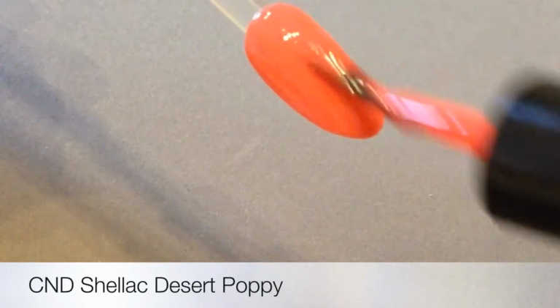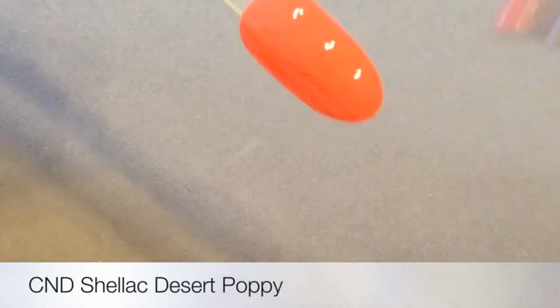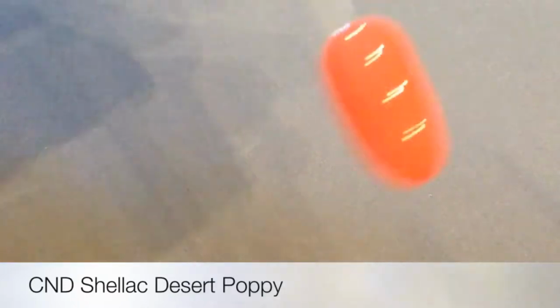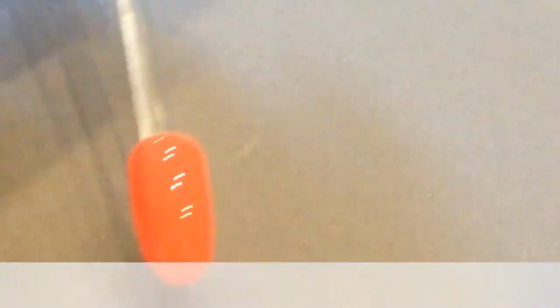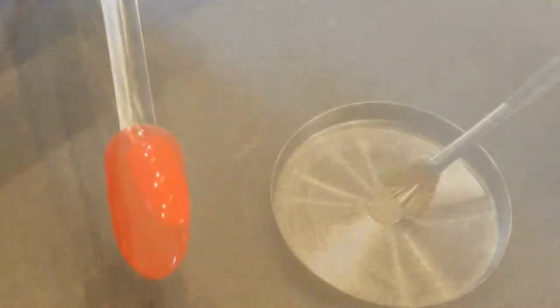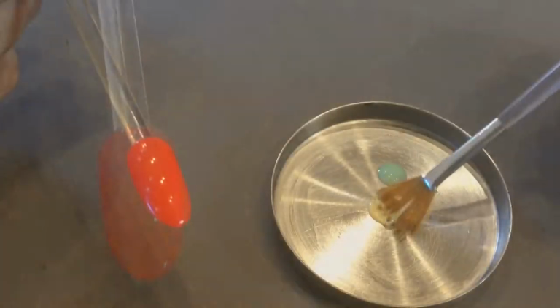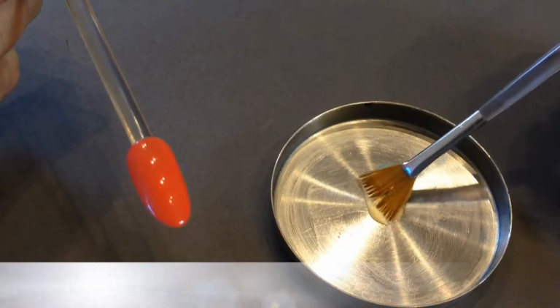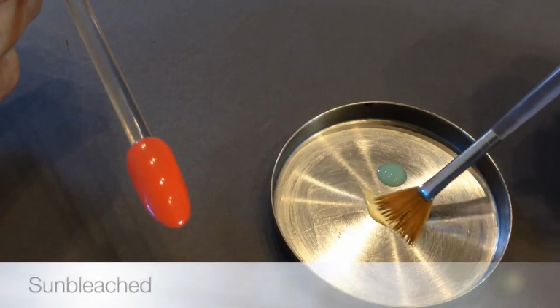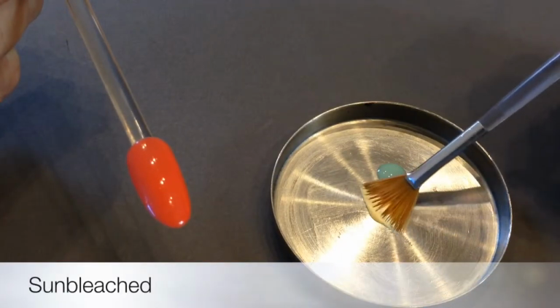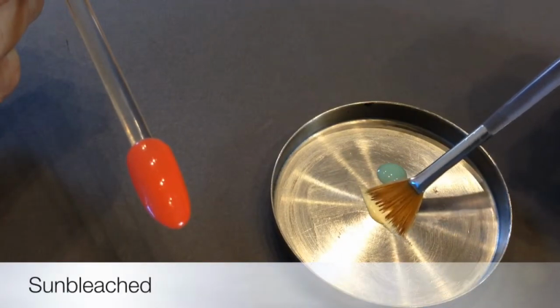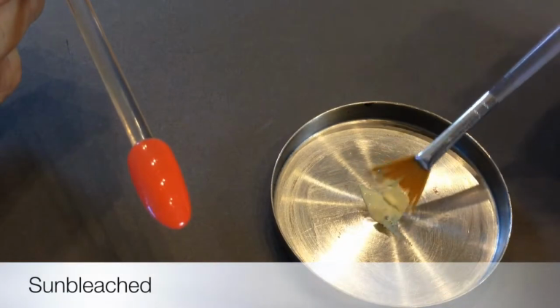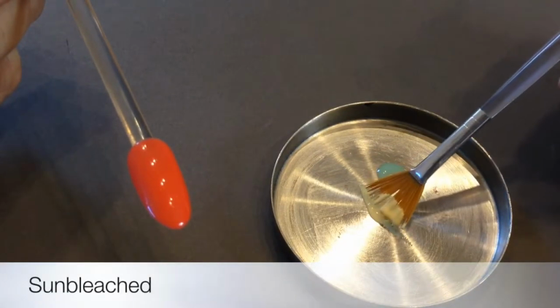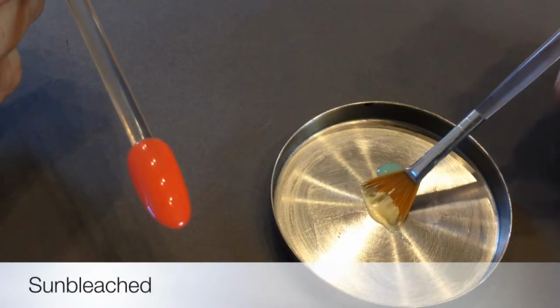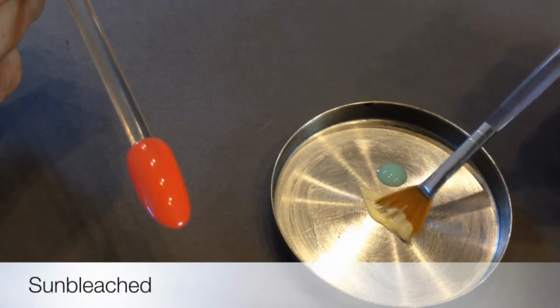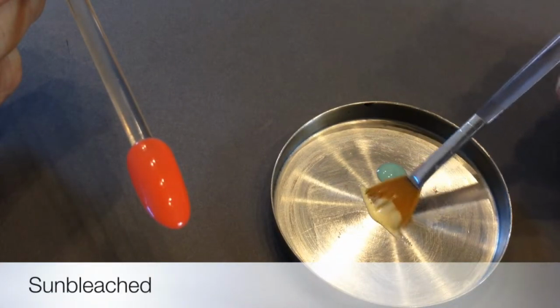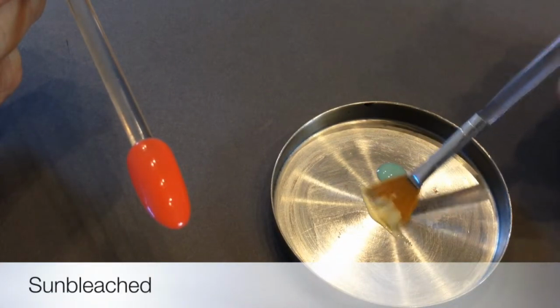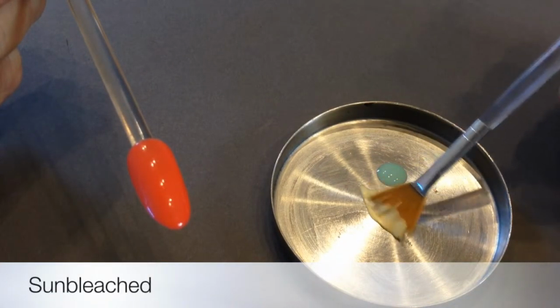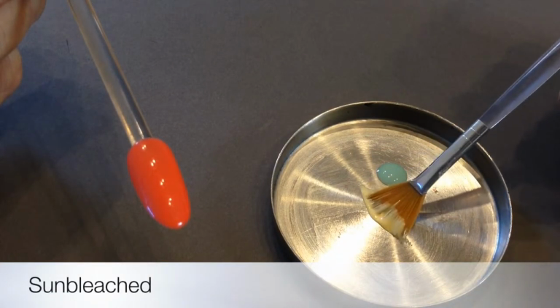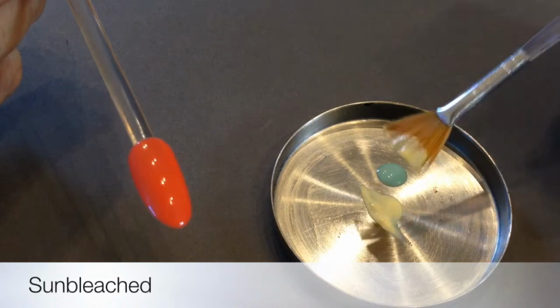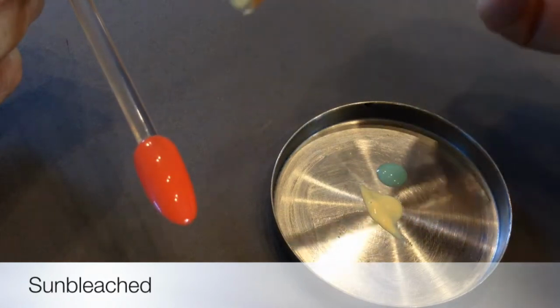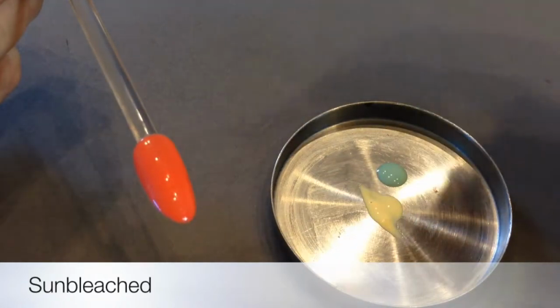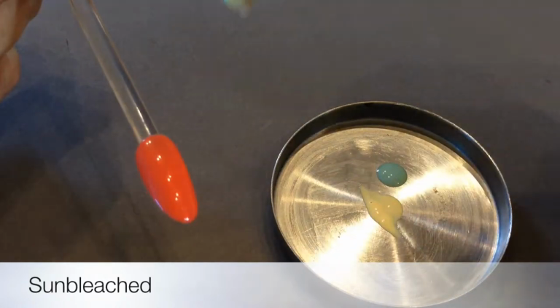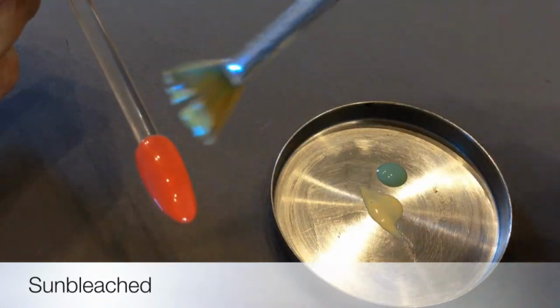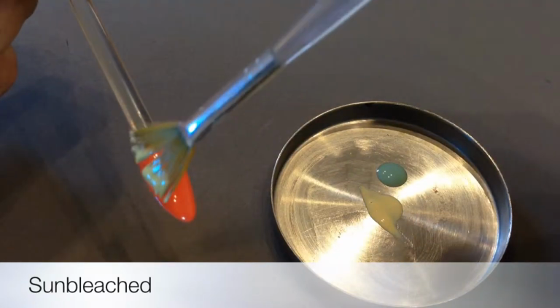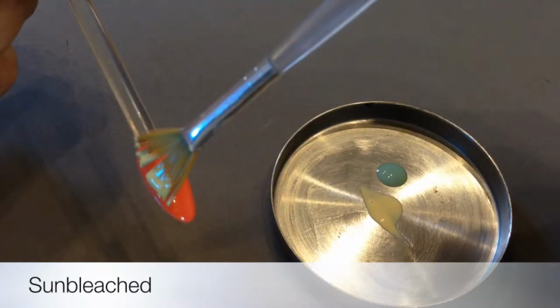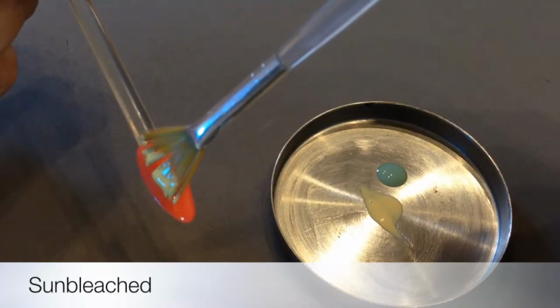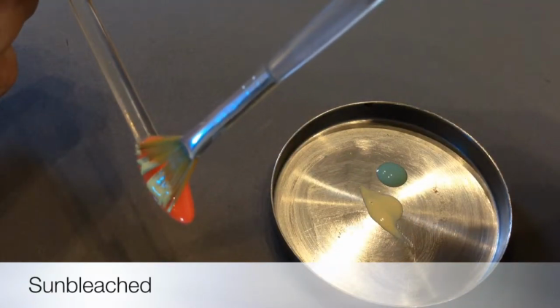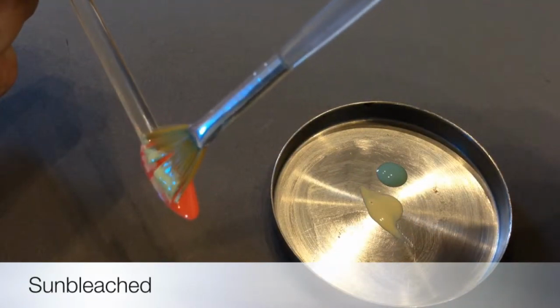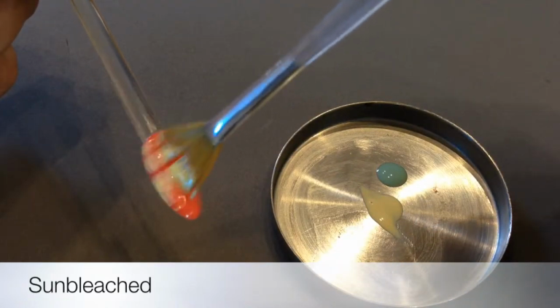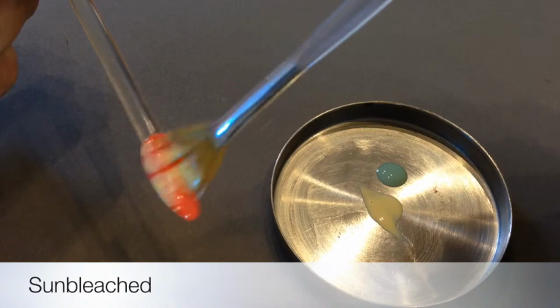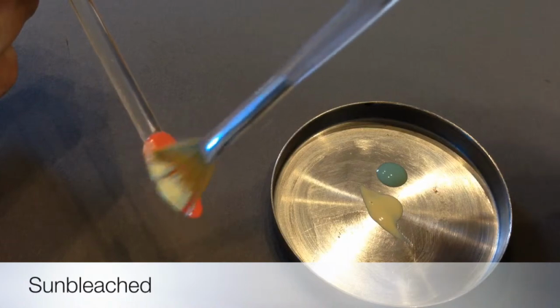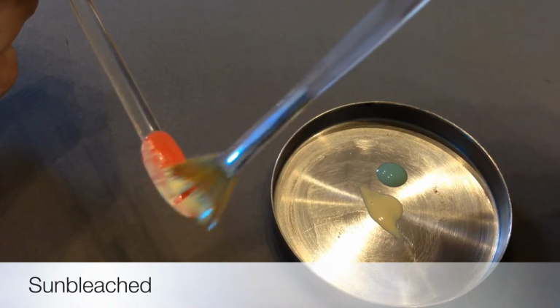Two coats of Desert Poppy, each one cured, obviously. And then with a dry fan brush, I've taken some bleached and I'm going to feather it from the side up to the centre.